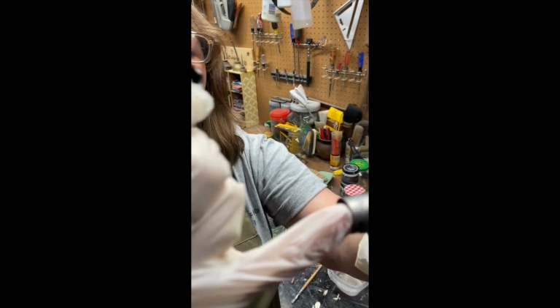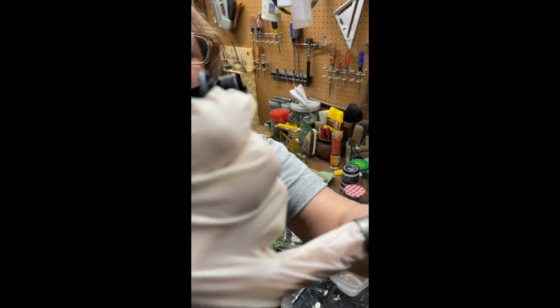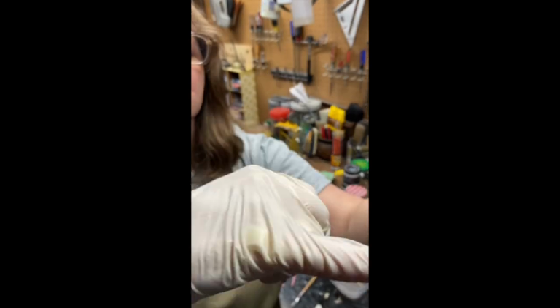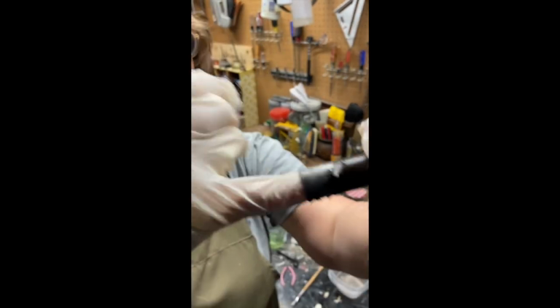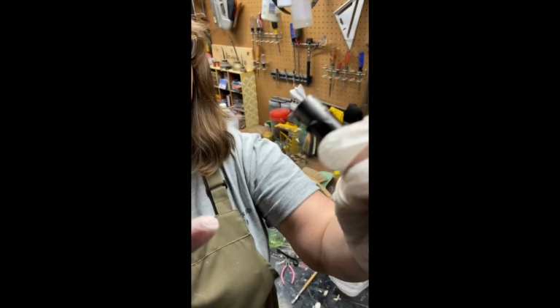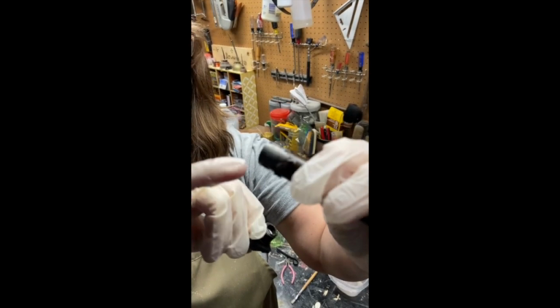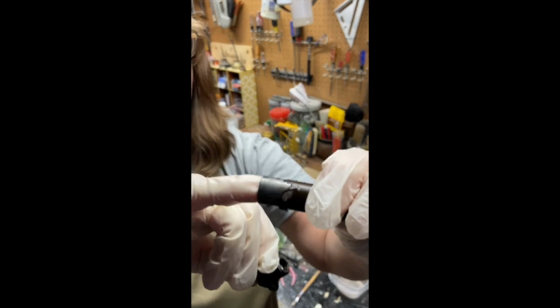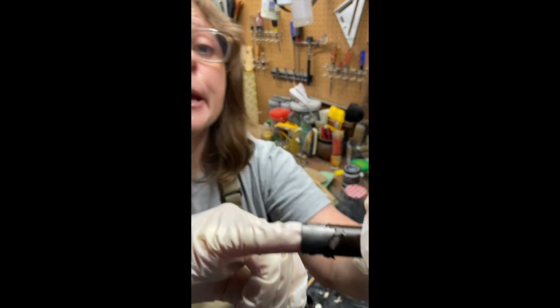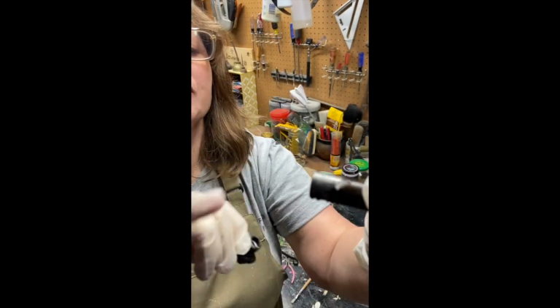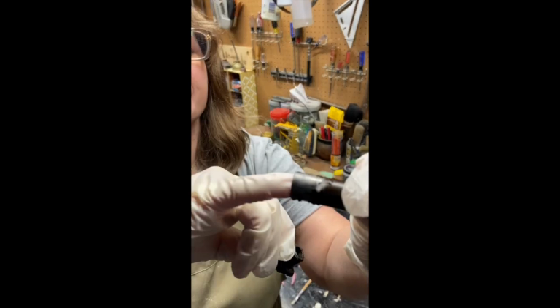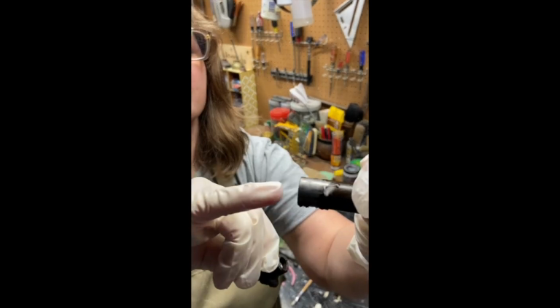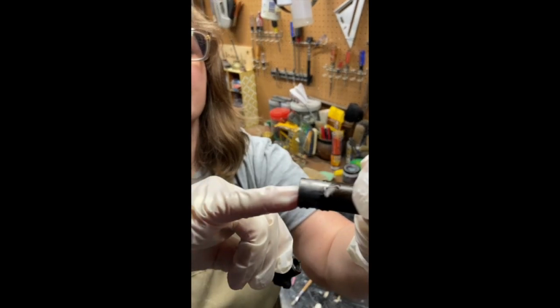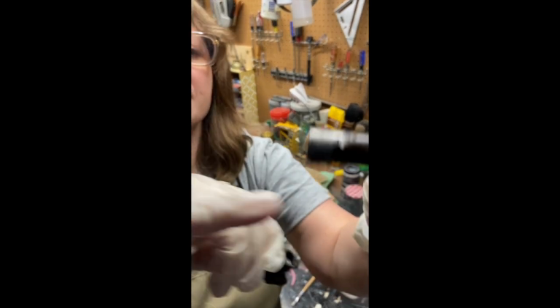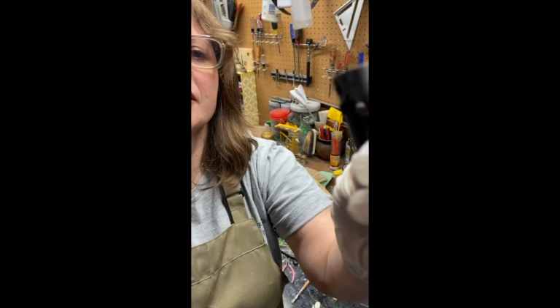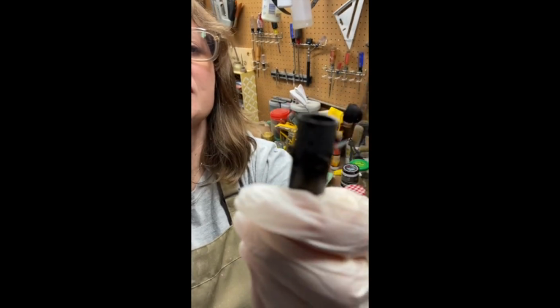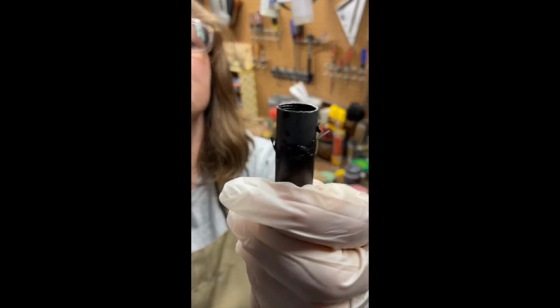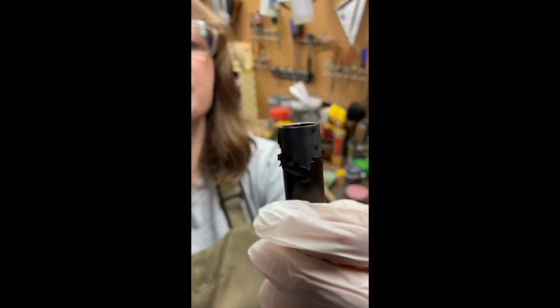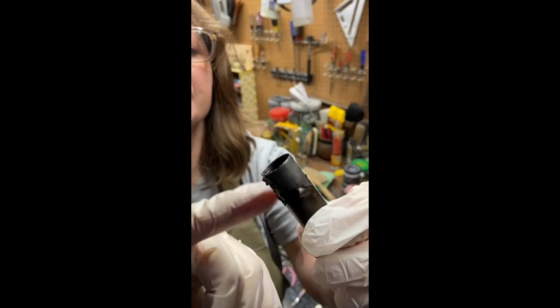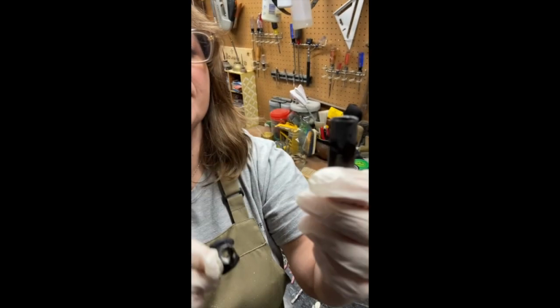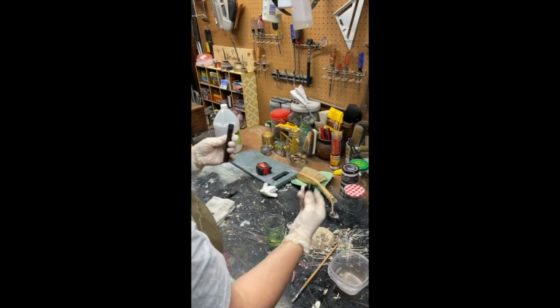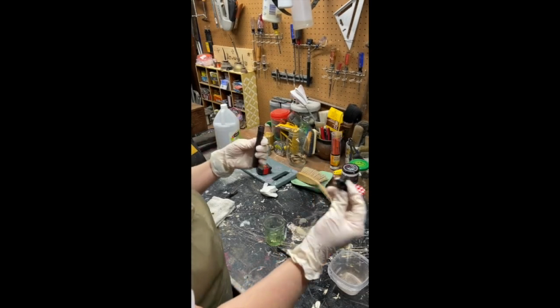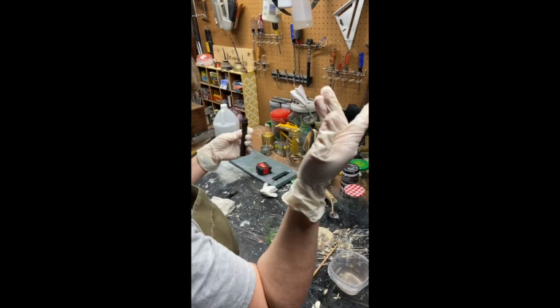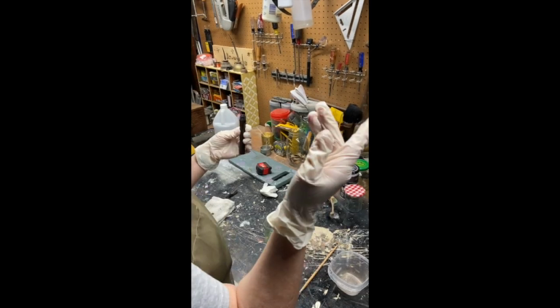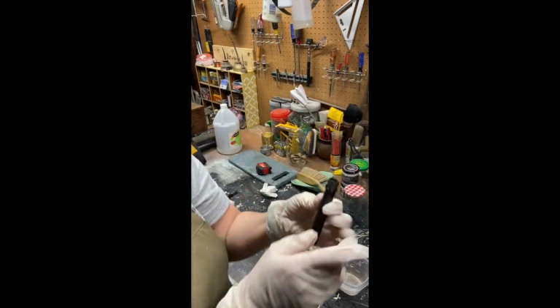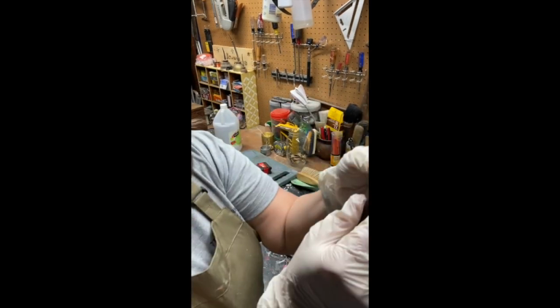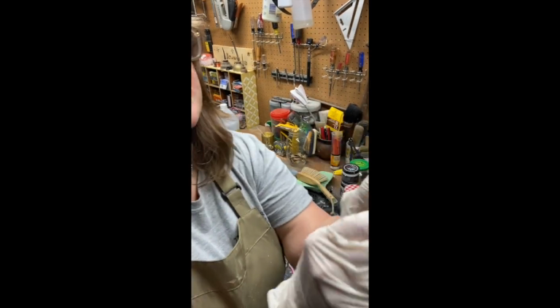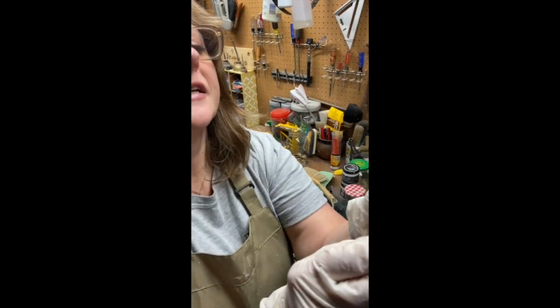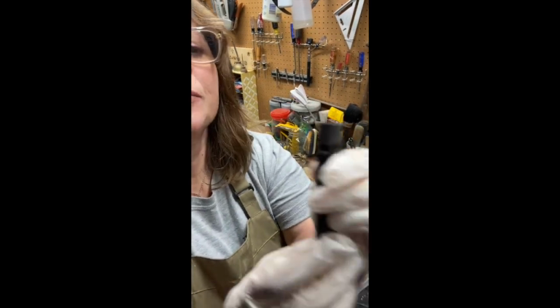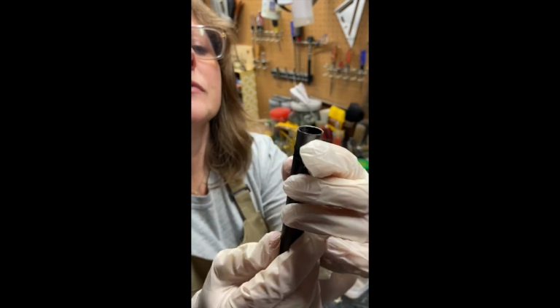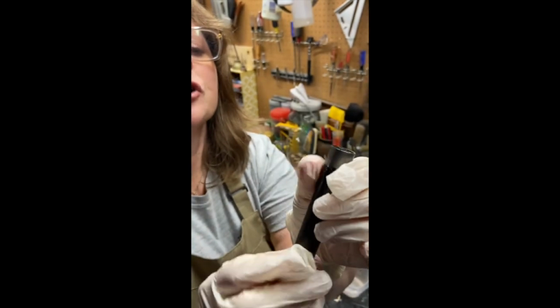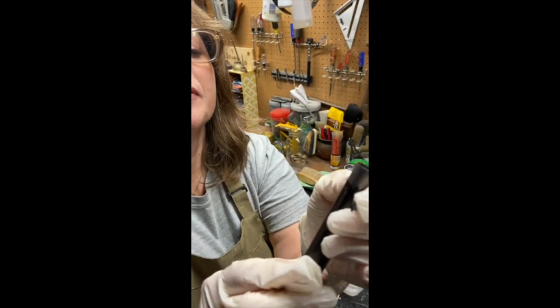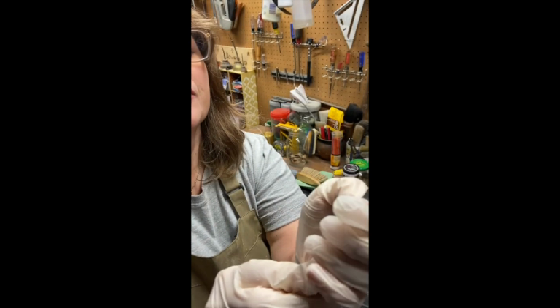Now I can just put a little — I think it's called a nipple — in there, and then I think I can just put a brand new light right on there, which would be cool. I won! Only thing is the acetone did totally strip off the paint. Oh well.